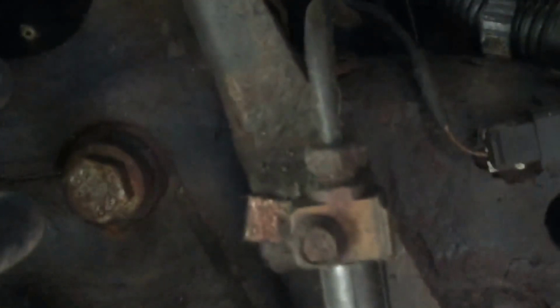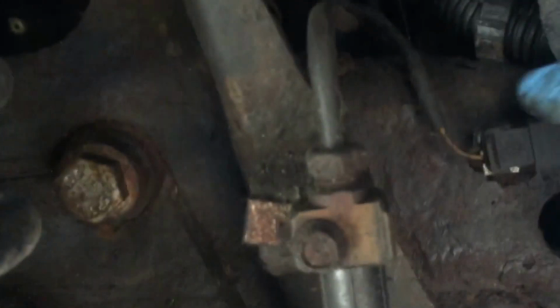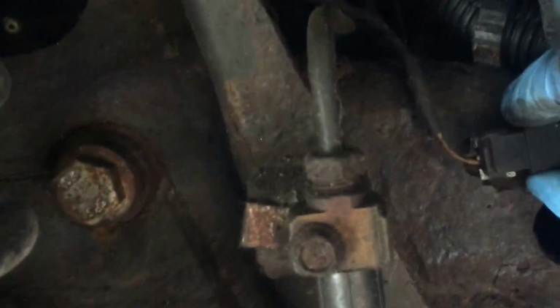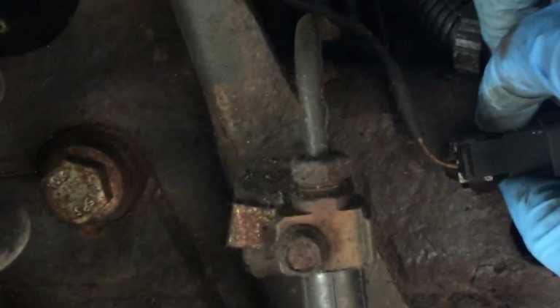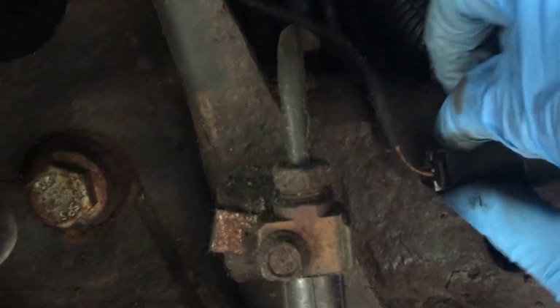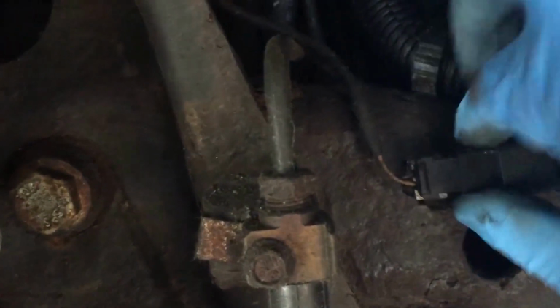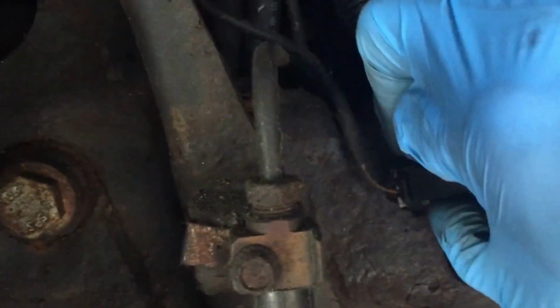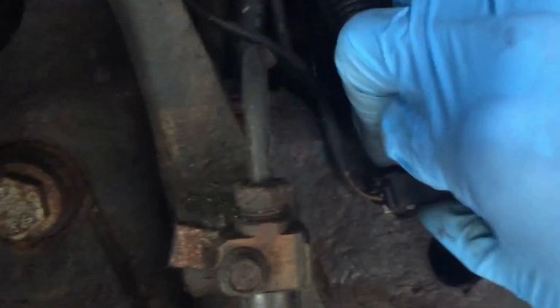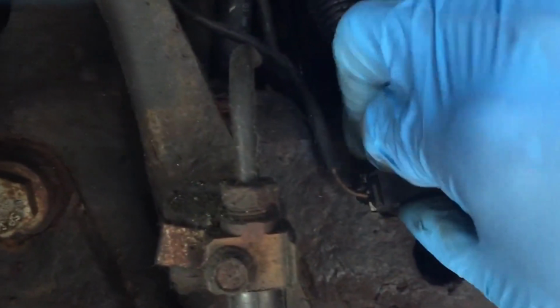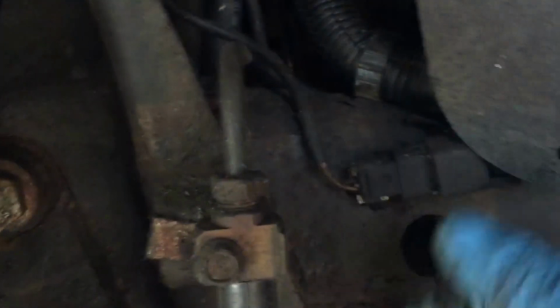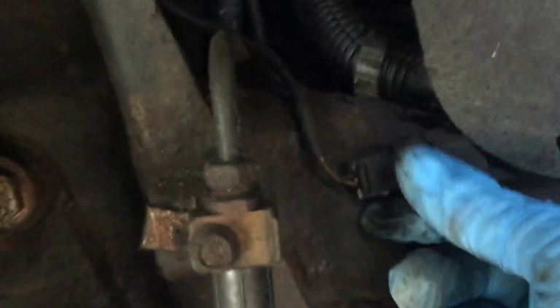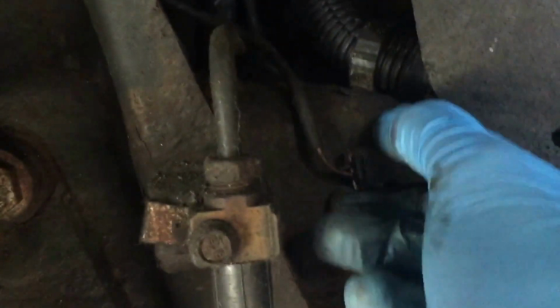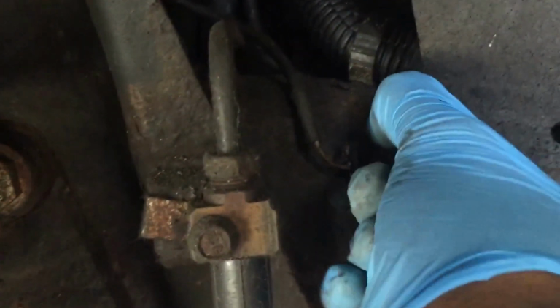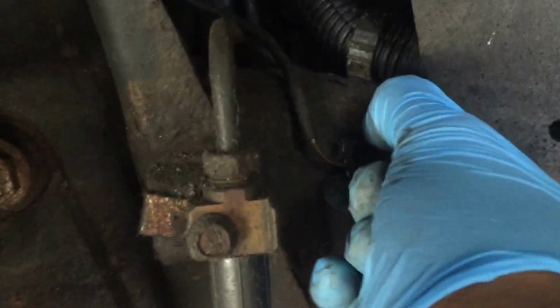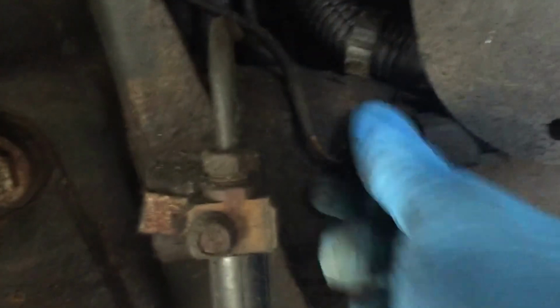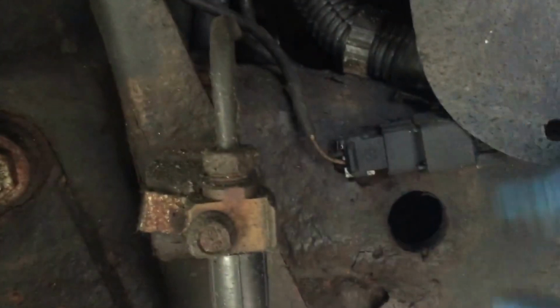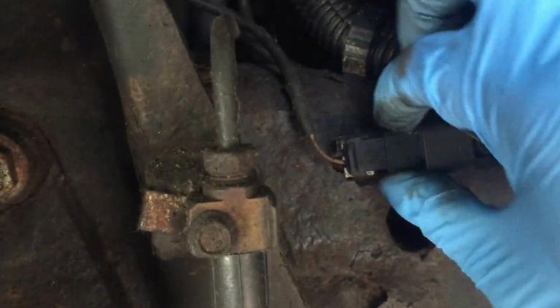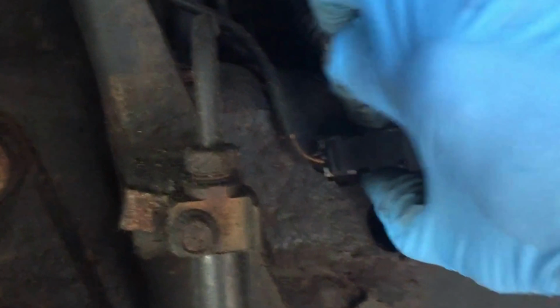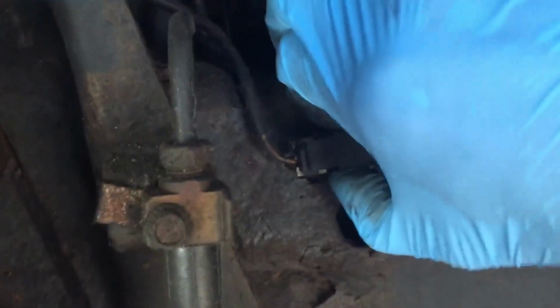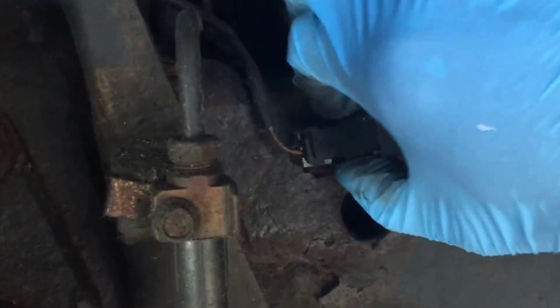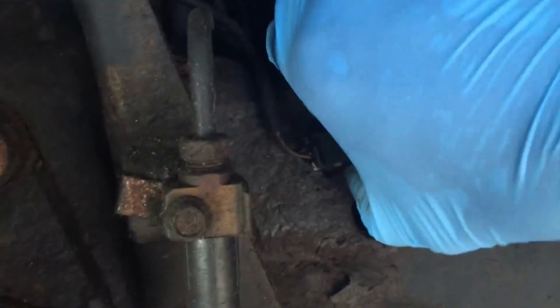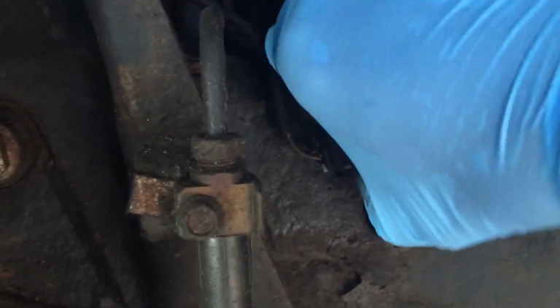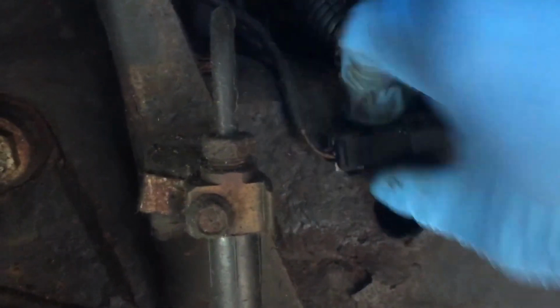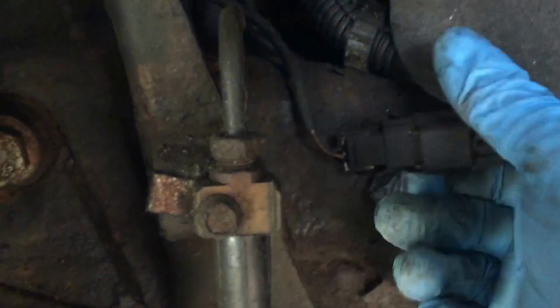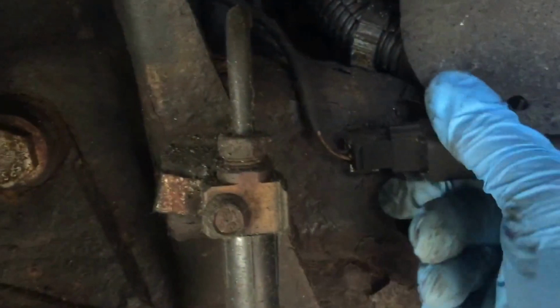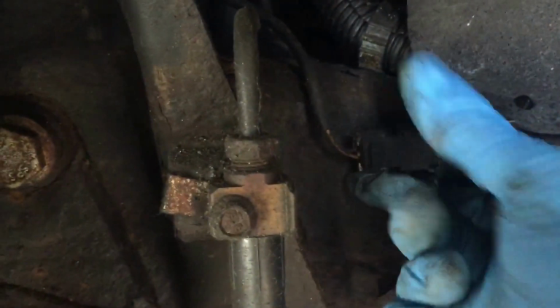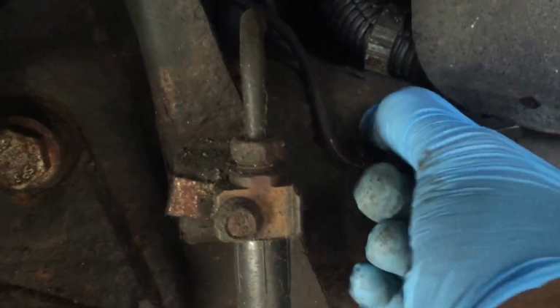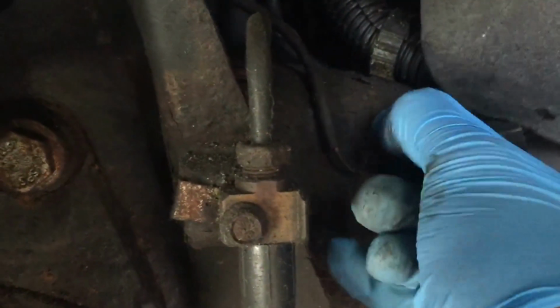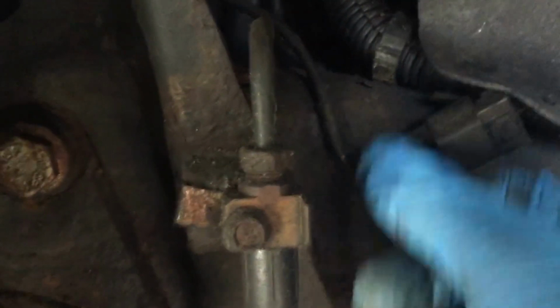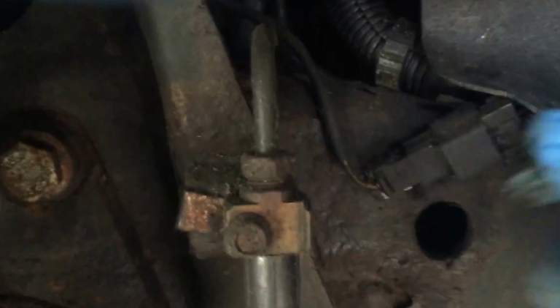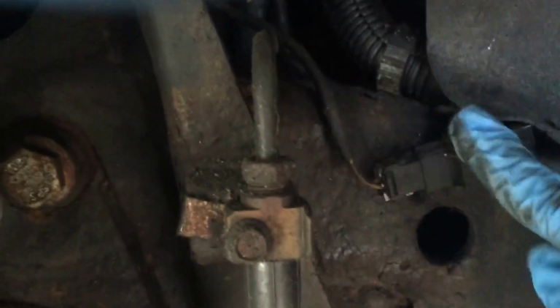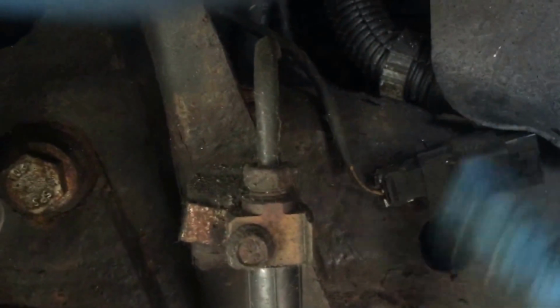Let me give you guys a quick run-through of what I'm doing. If your car is pulsing, you know it's the ABS sensor — you can test it. You want to put some clips on it and use a voltmeter, then buy a new ABS sensor. Here's the harness.